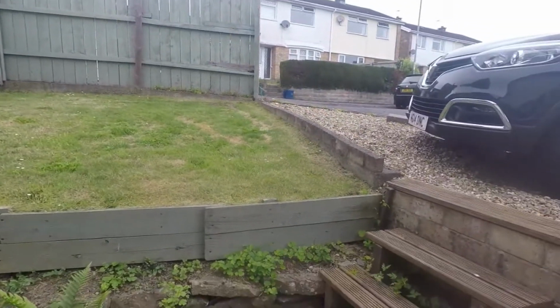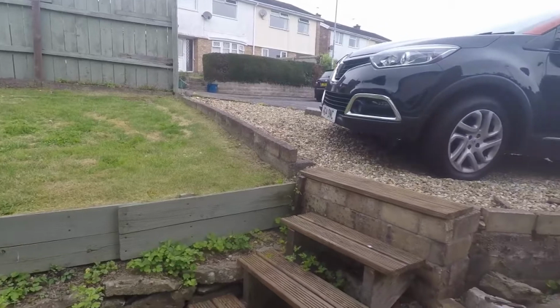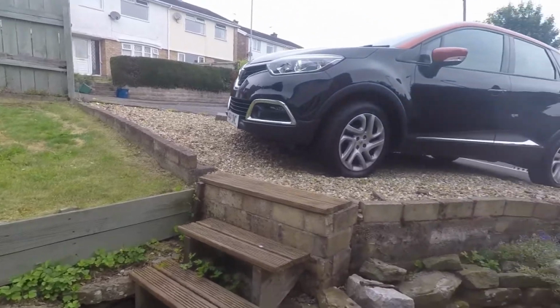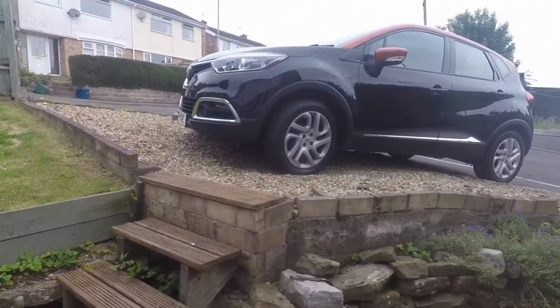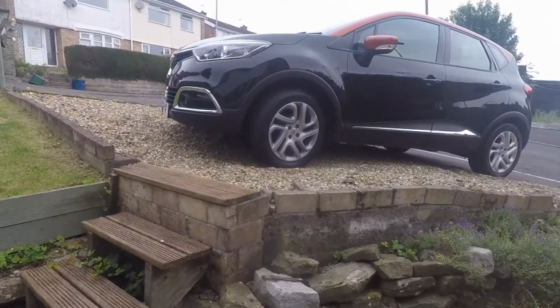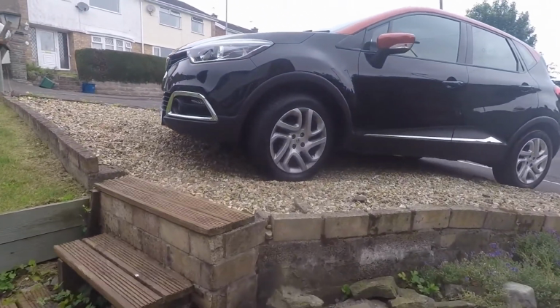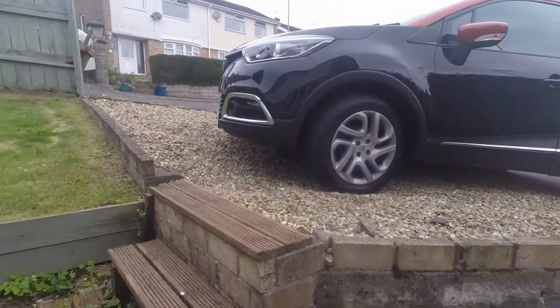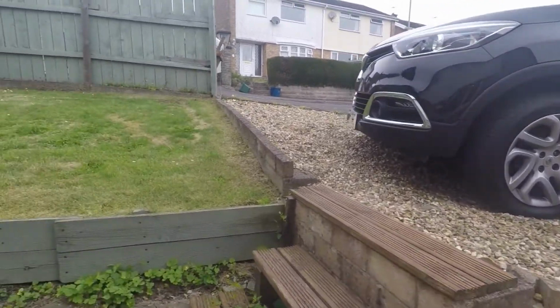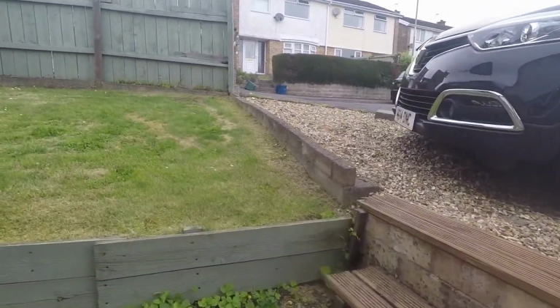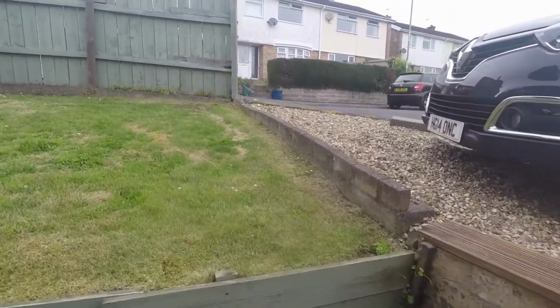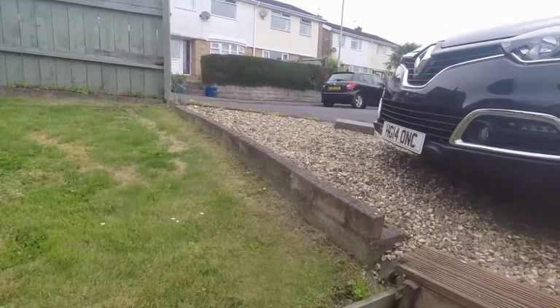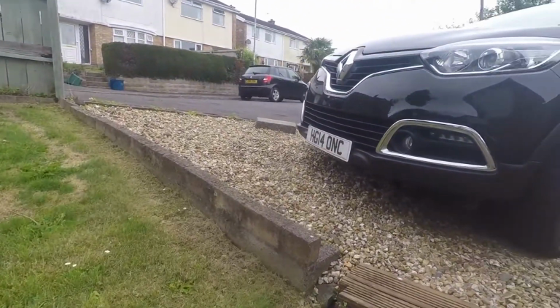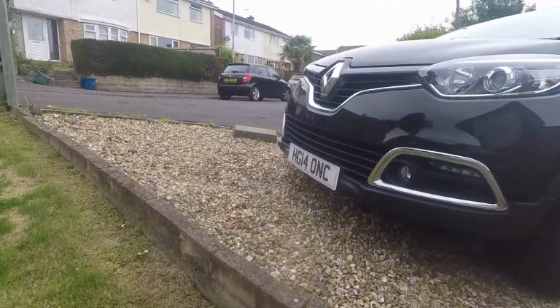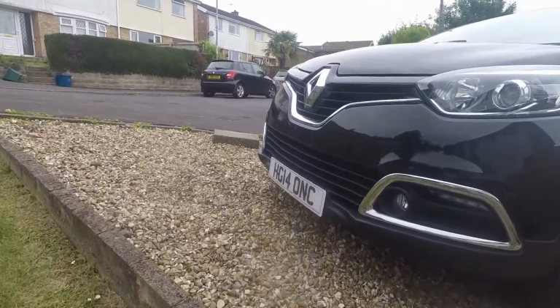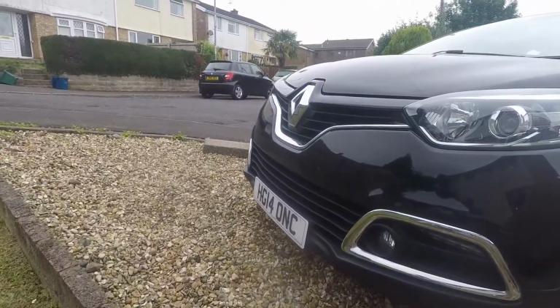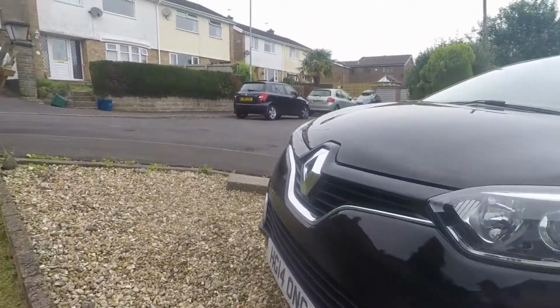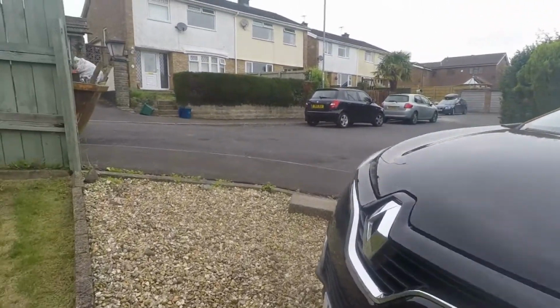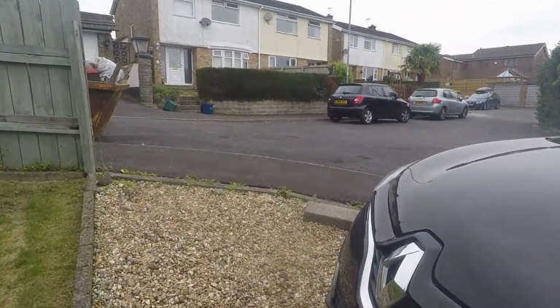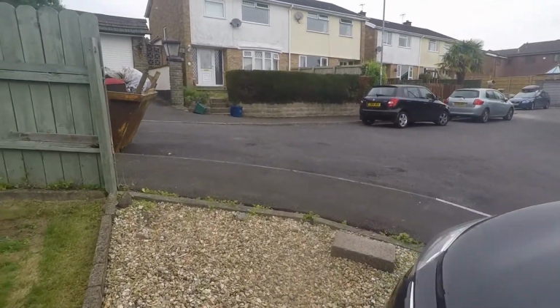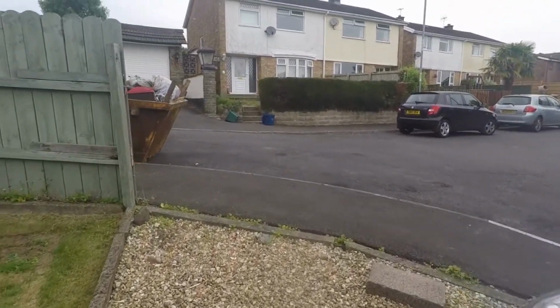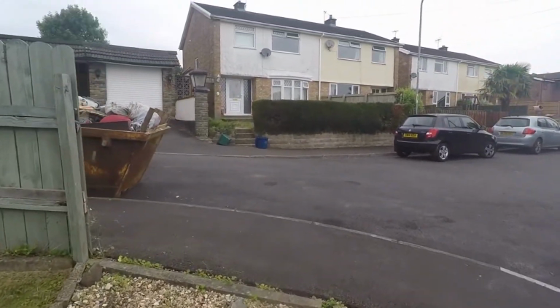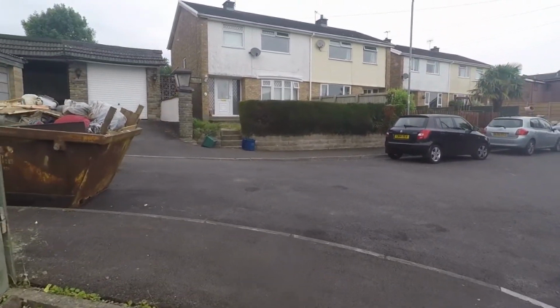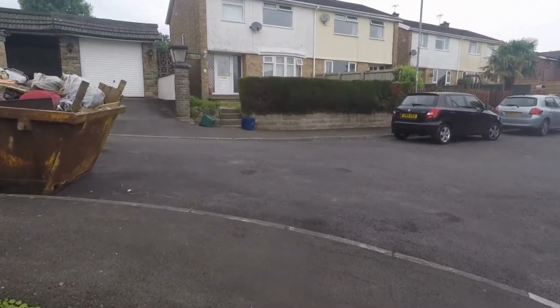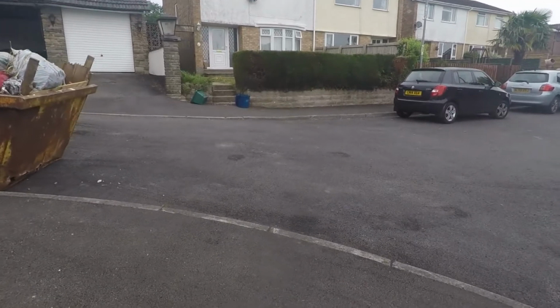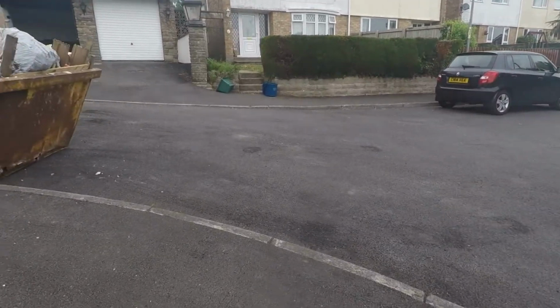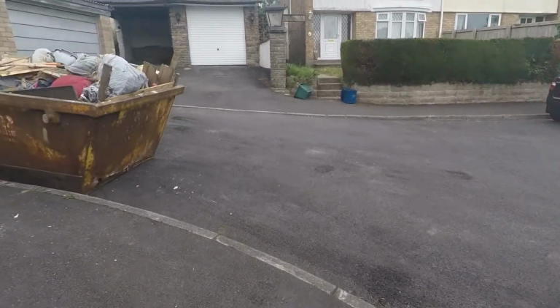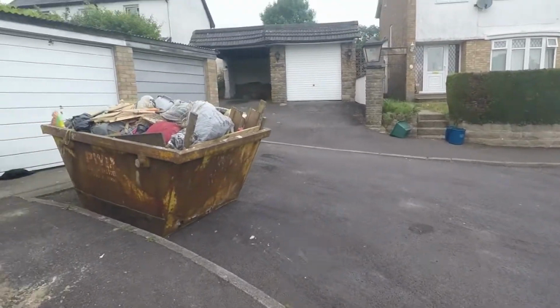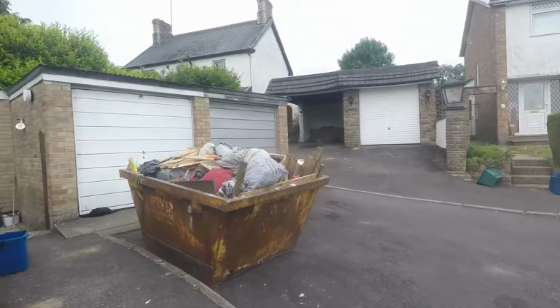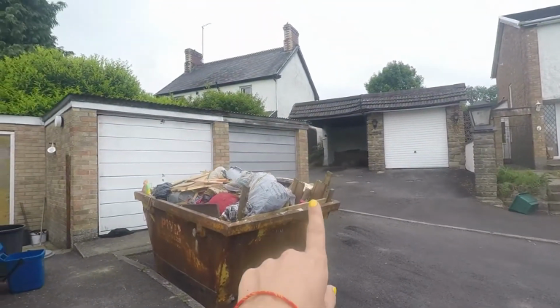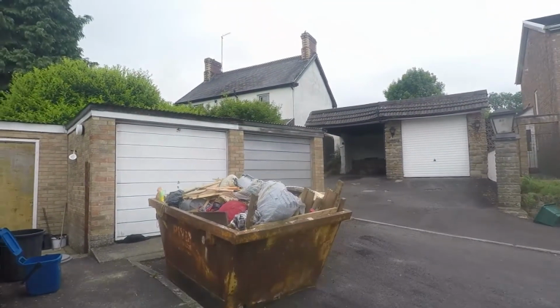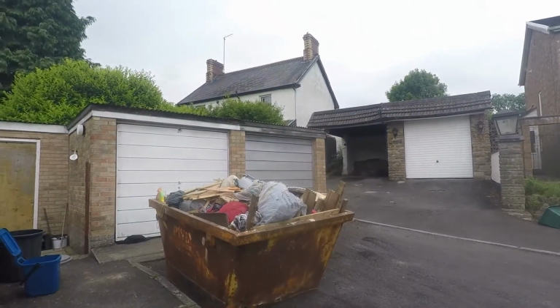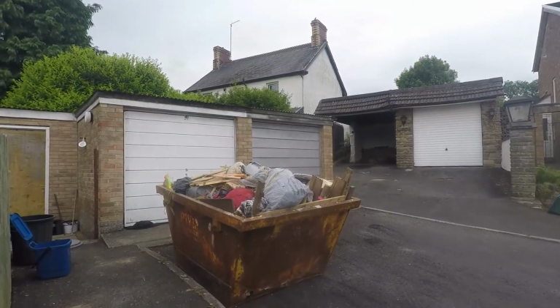You've also got space for off-road parking just at the top here, and there is a garage just to the right hand side with the grey door there as well.